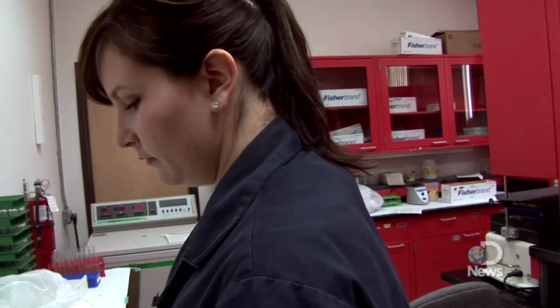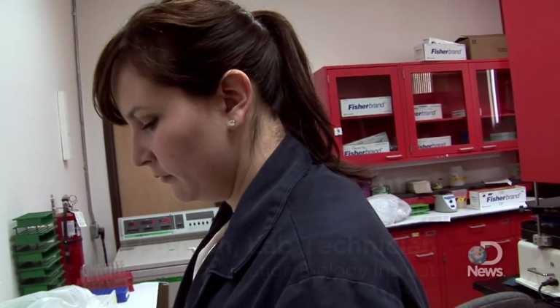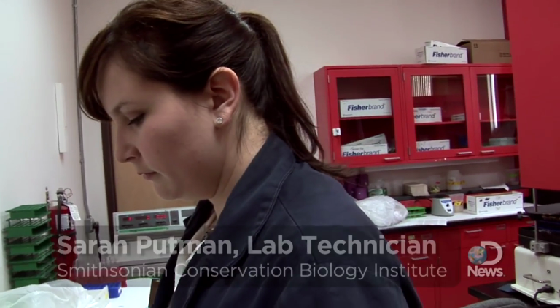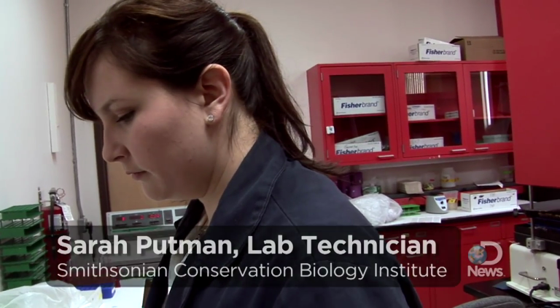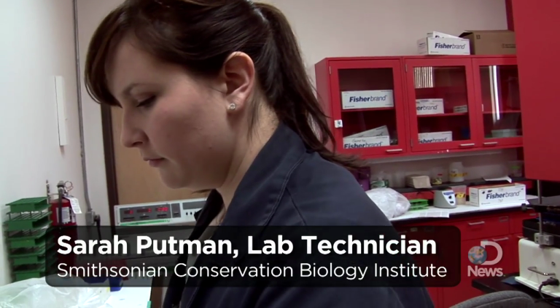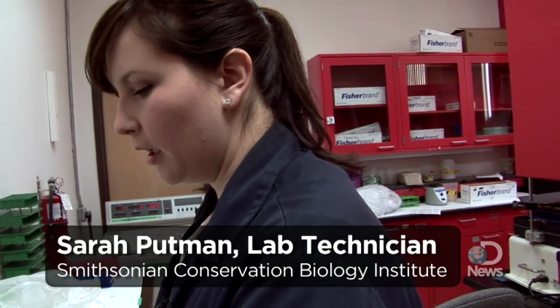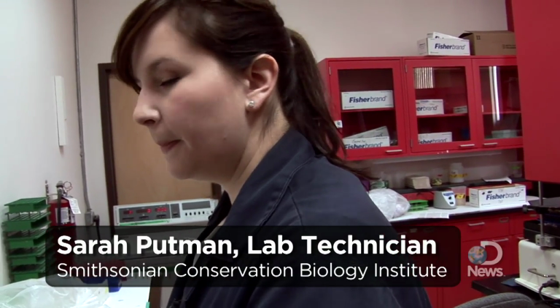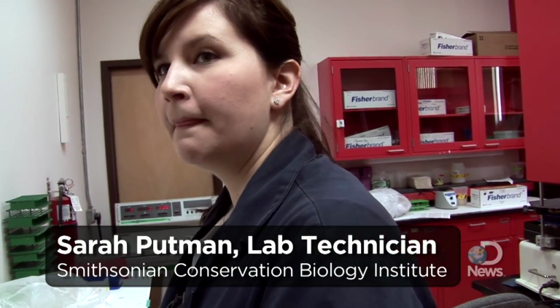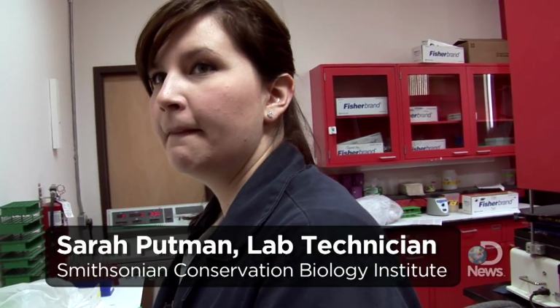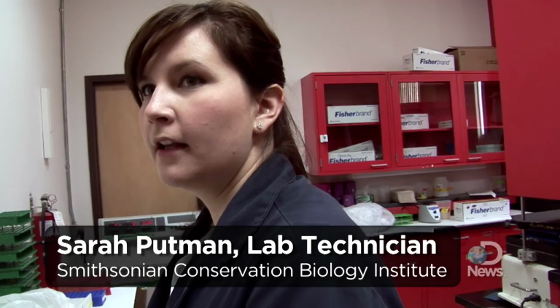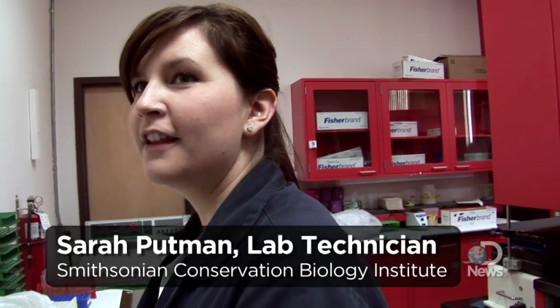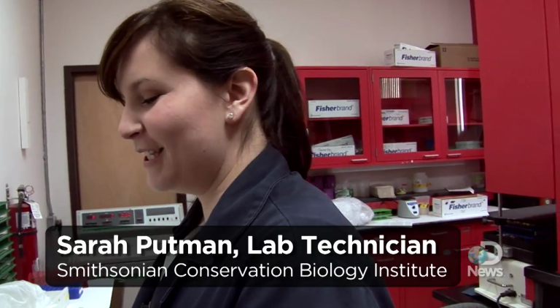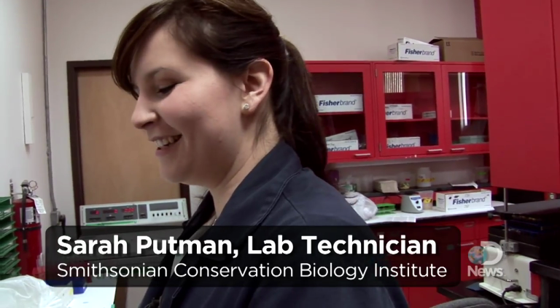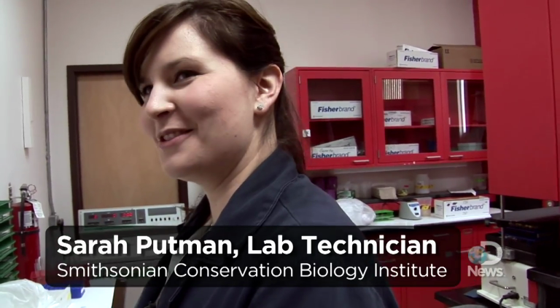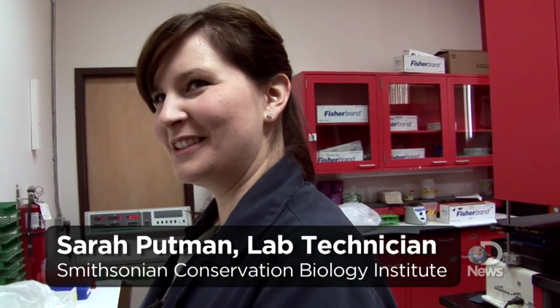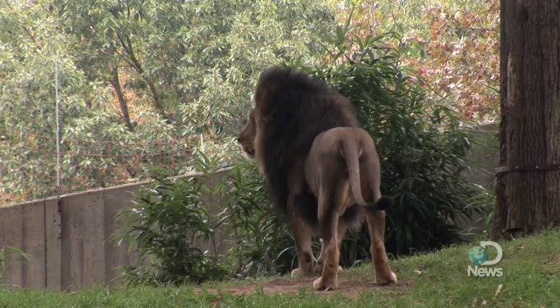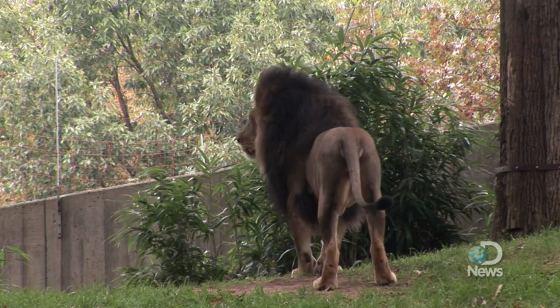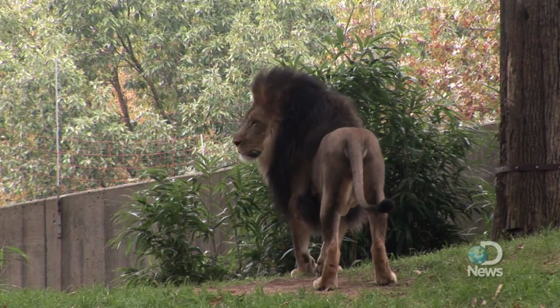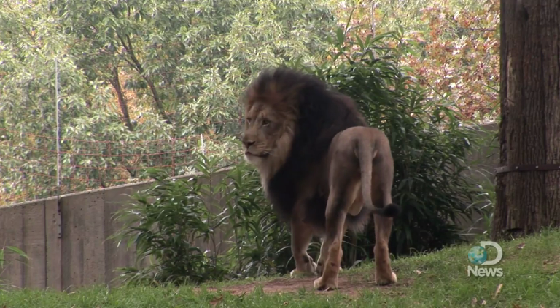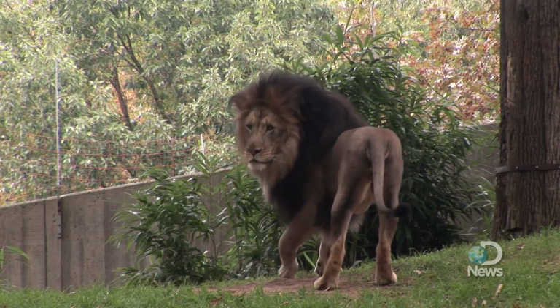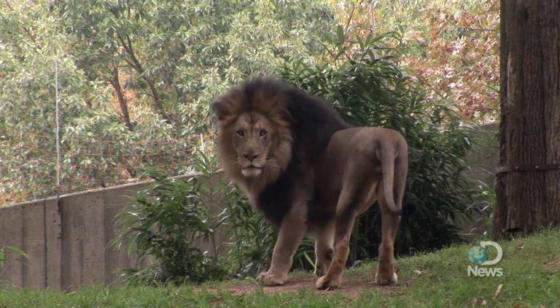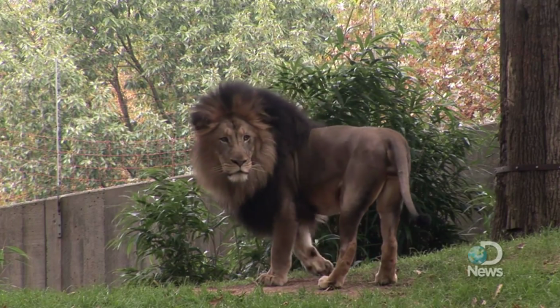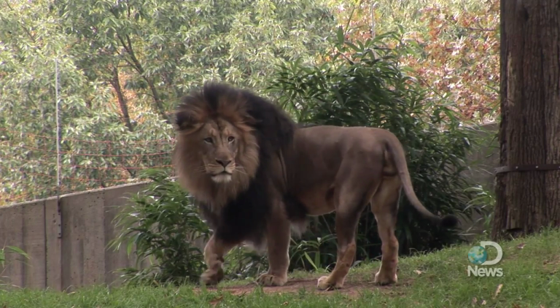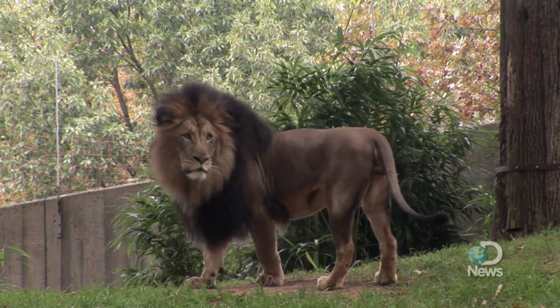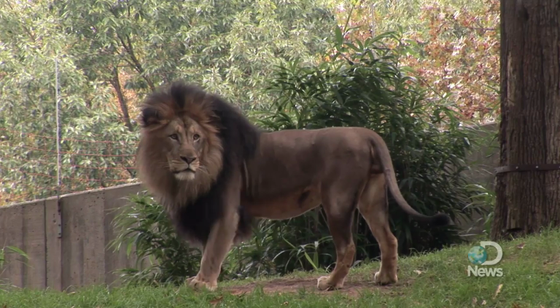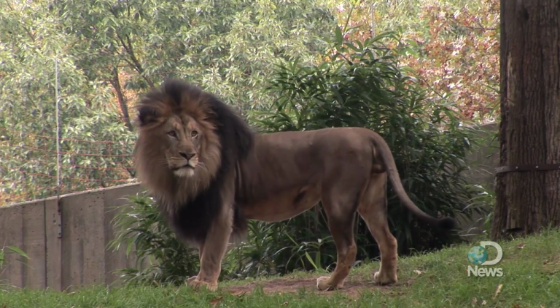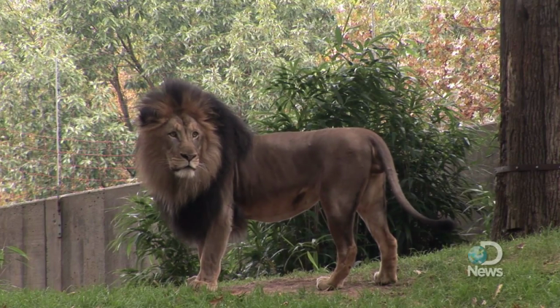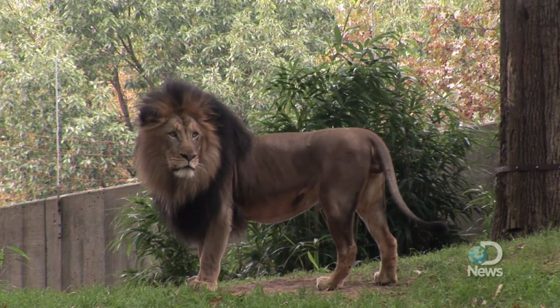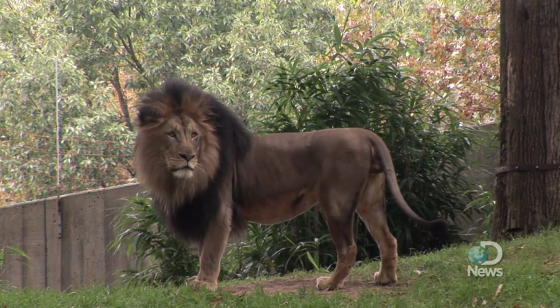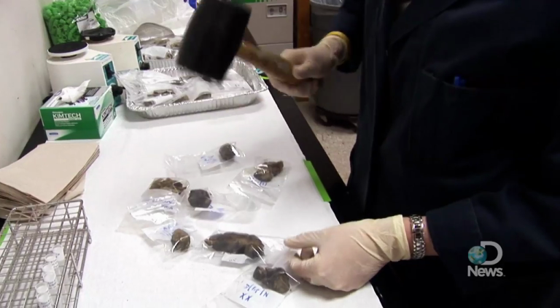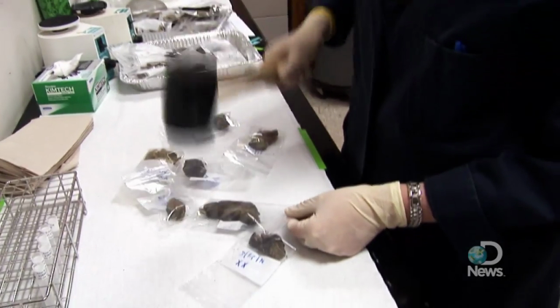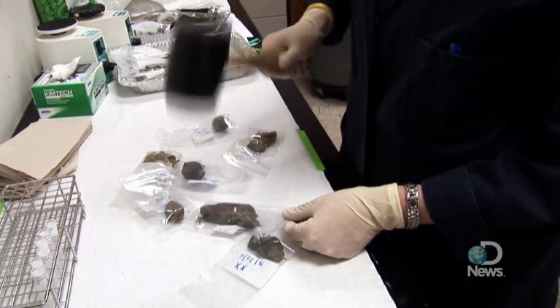Sarah Putman is an endocrine research lab technician. She's also getting her master's degree in environmental science and policy and writing a thesis on African lion reproductive biology. But today, she's smashing poop.